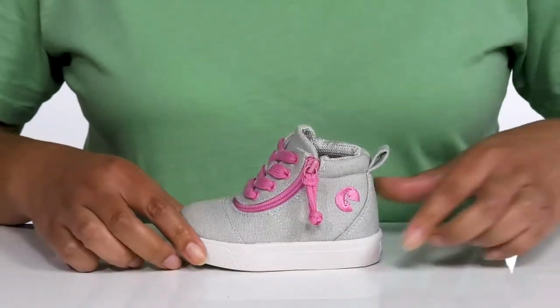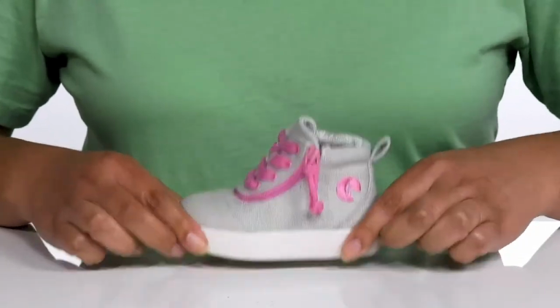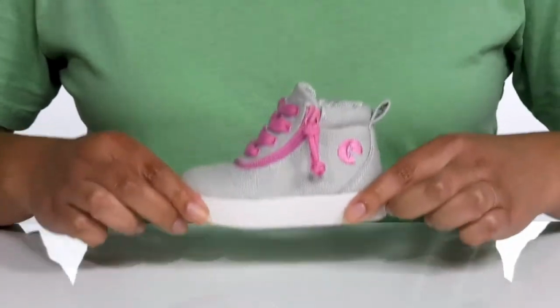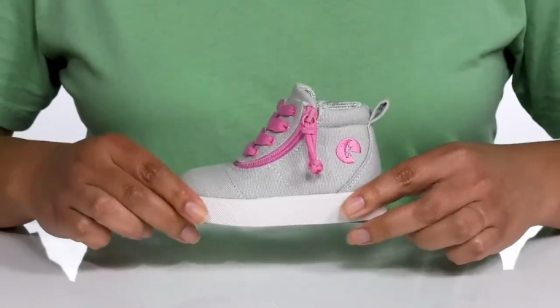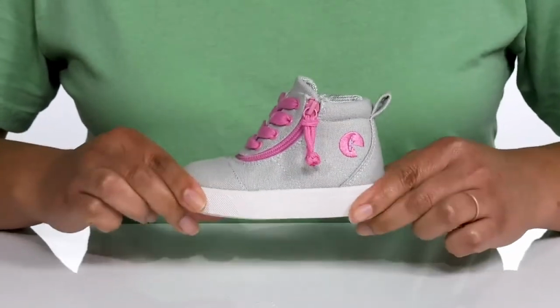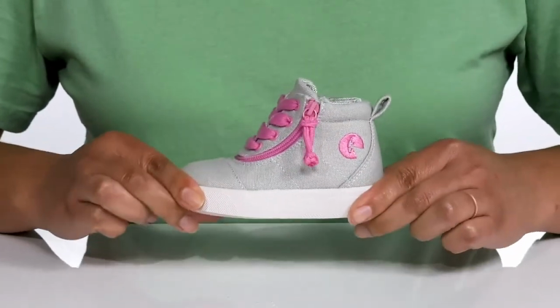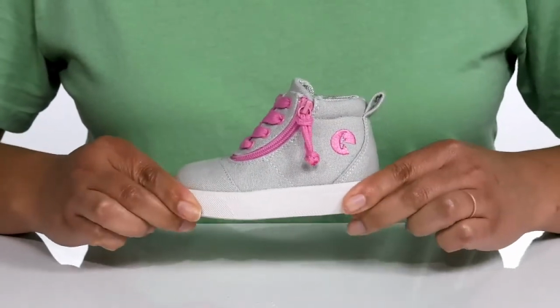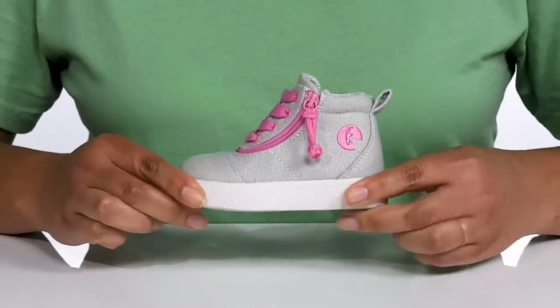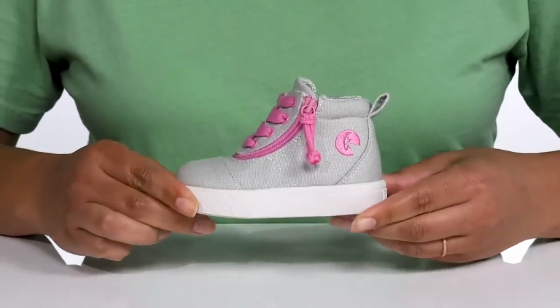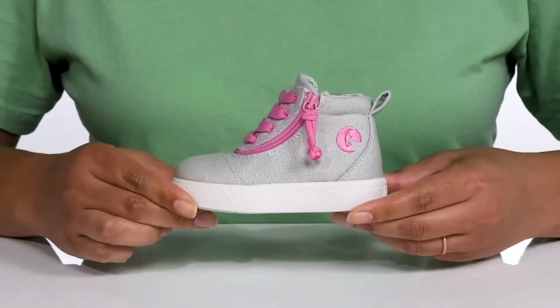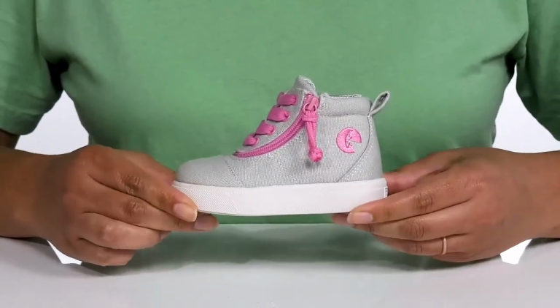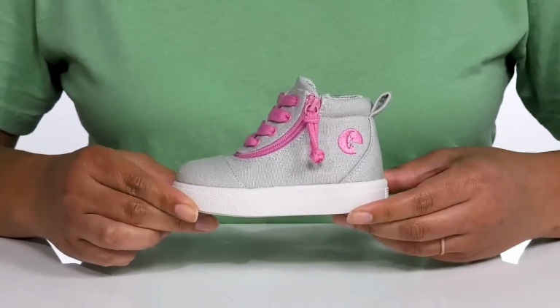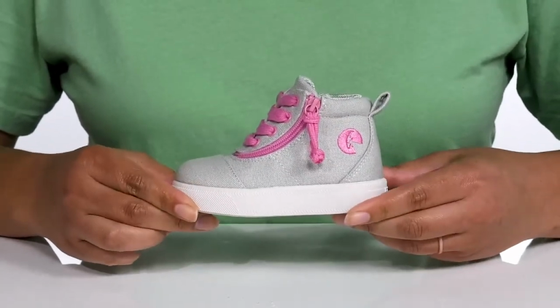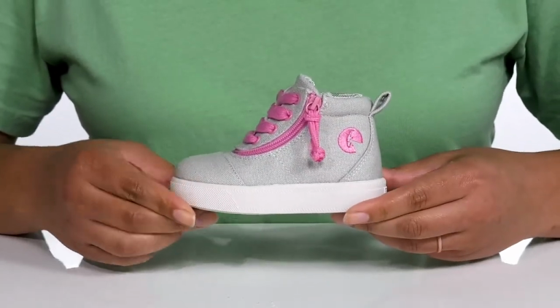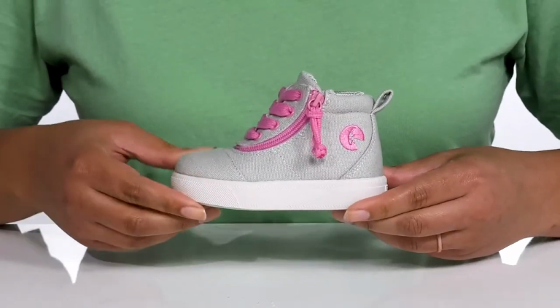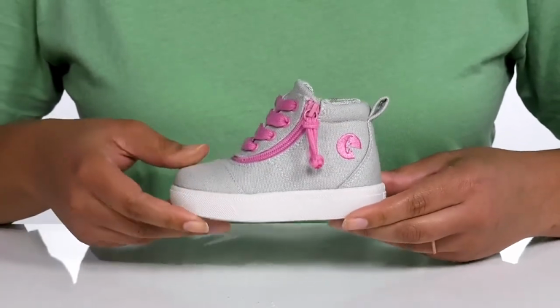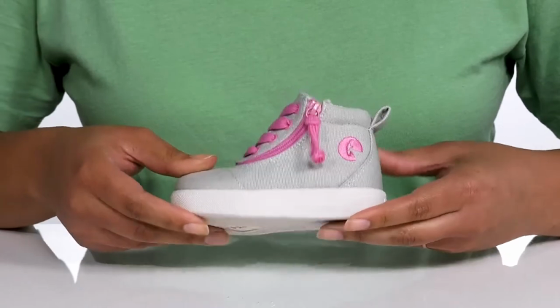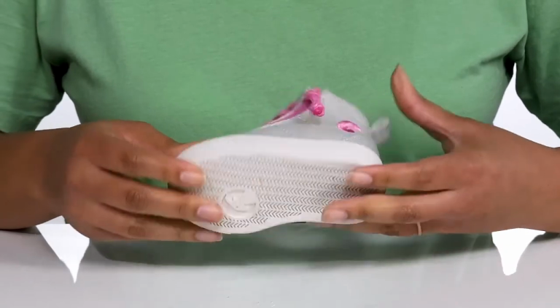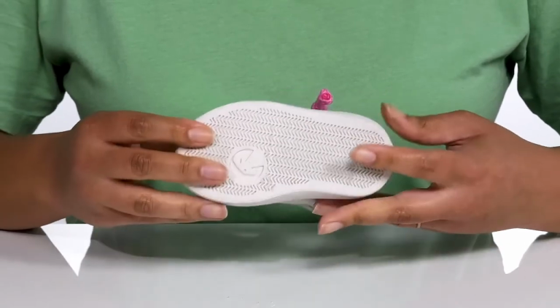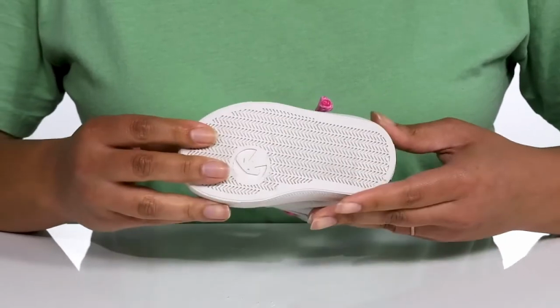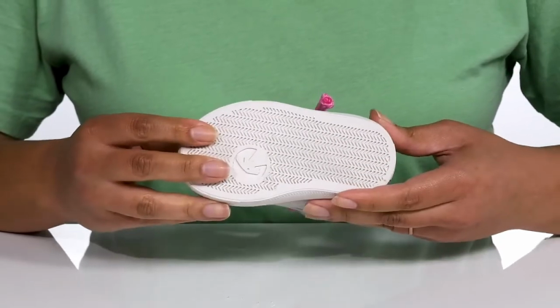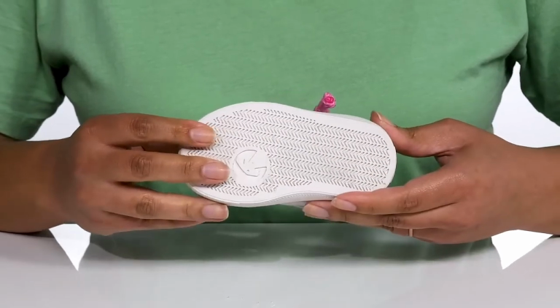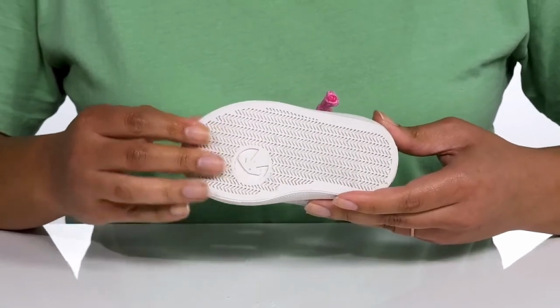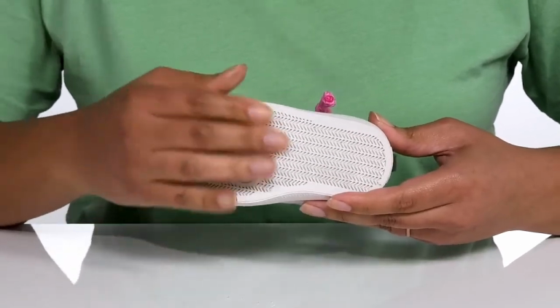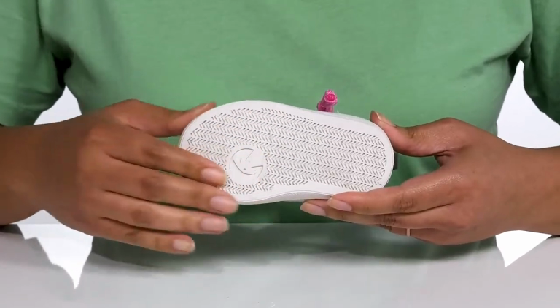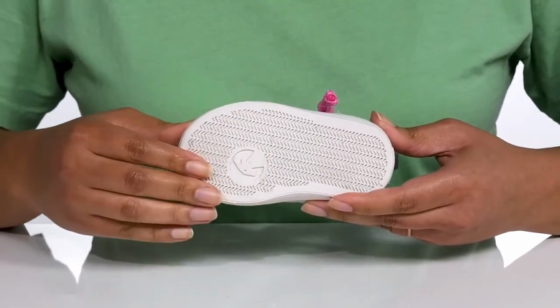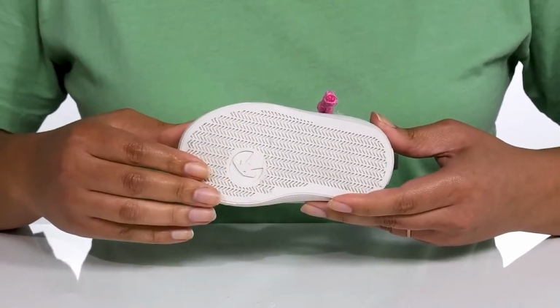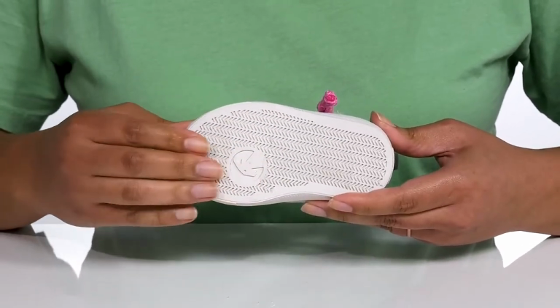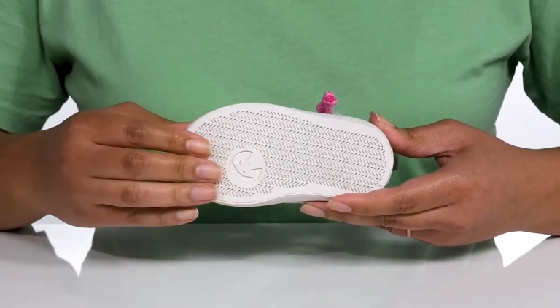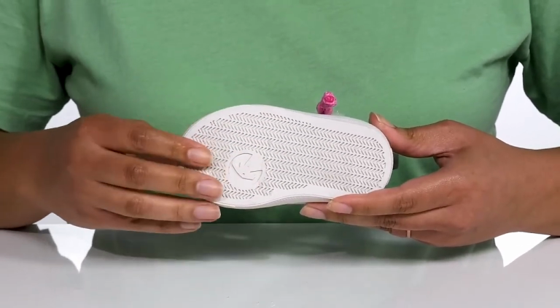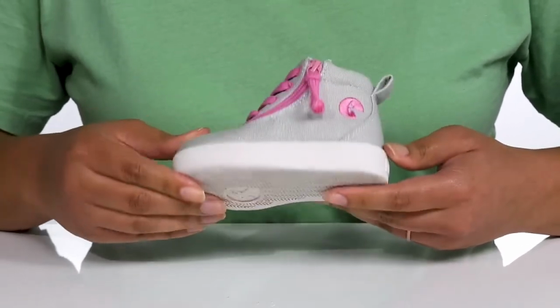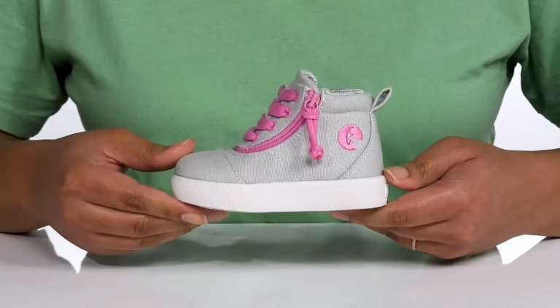They're very lightweight with a sturdy and durable build that's made to last, all on top of a durable man-made outsole that is textured to give them the best grip.